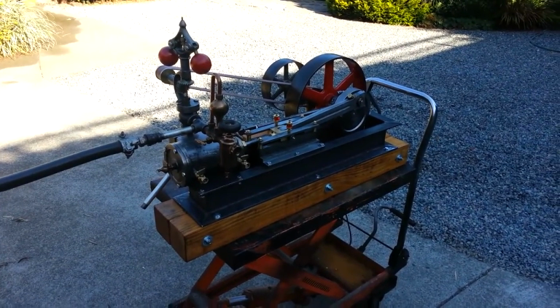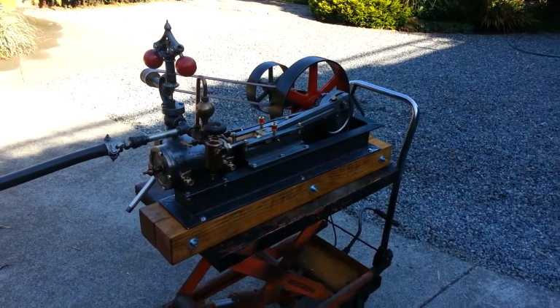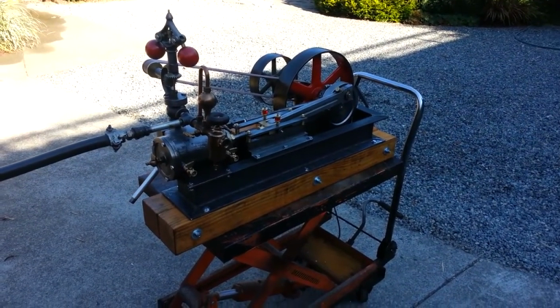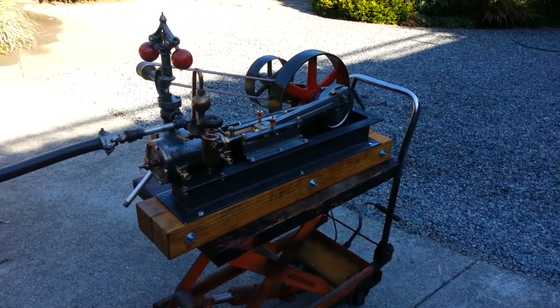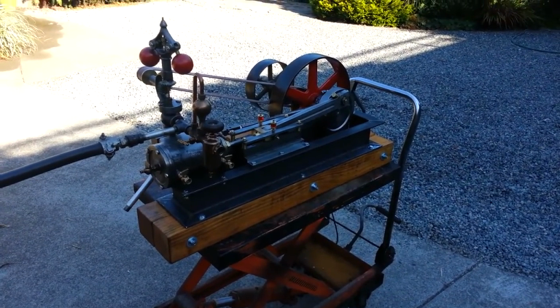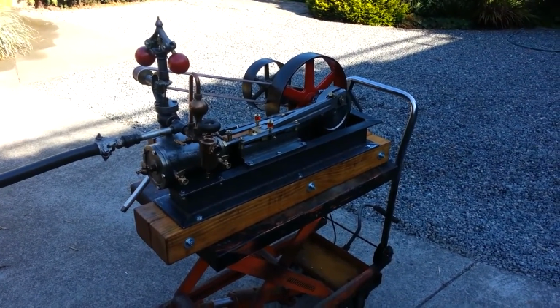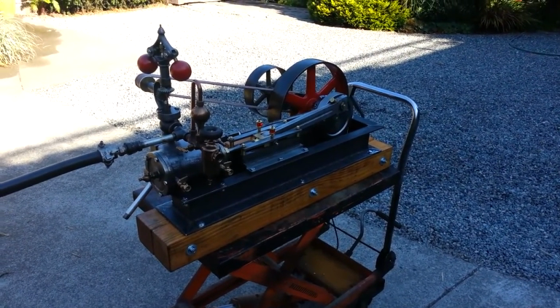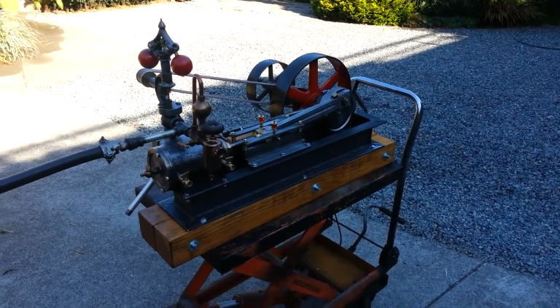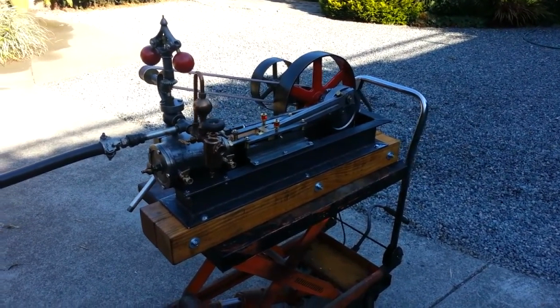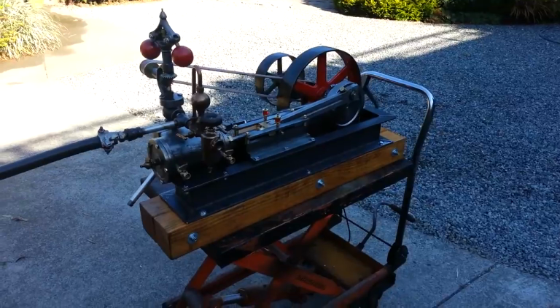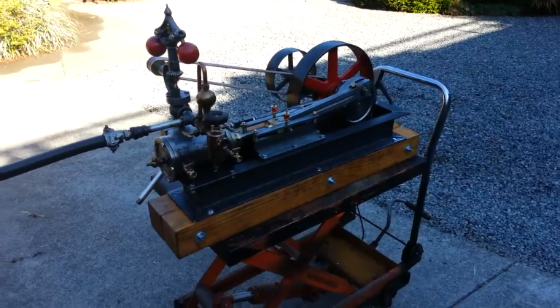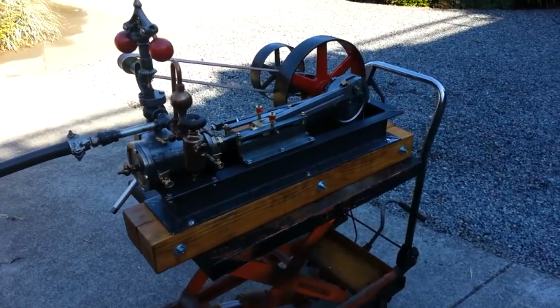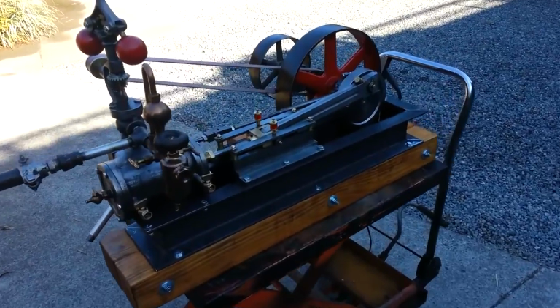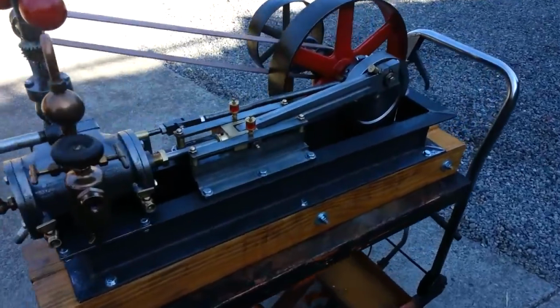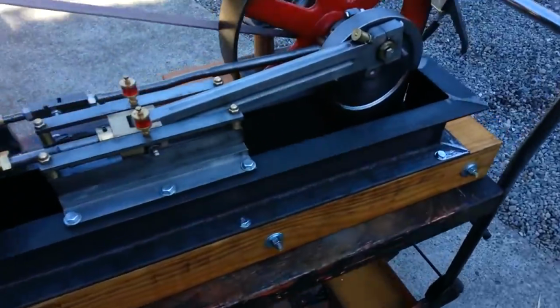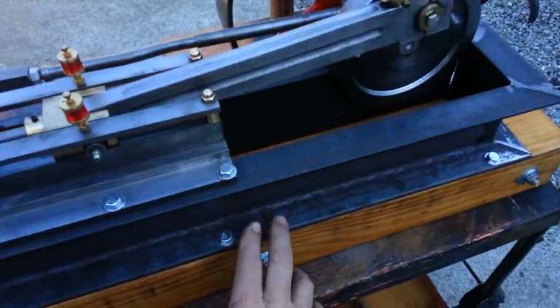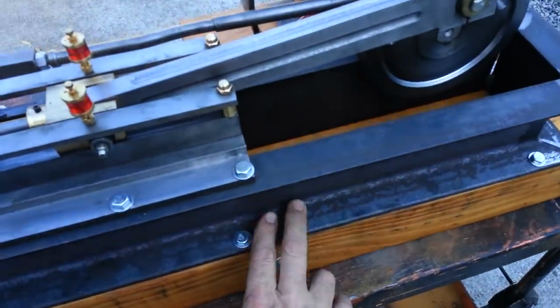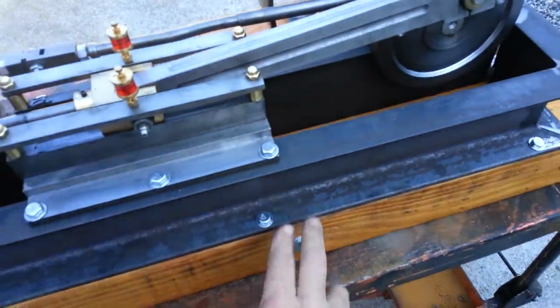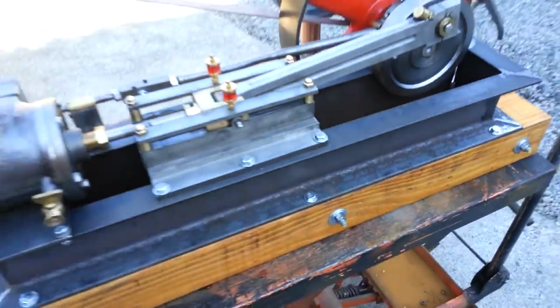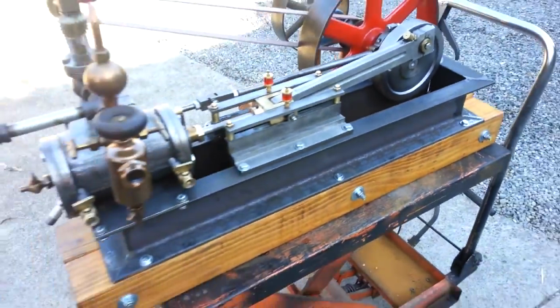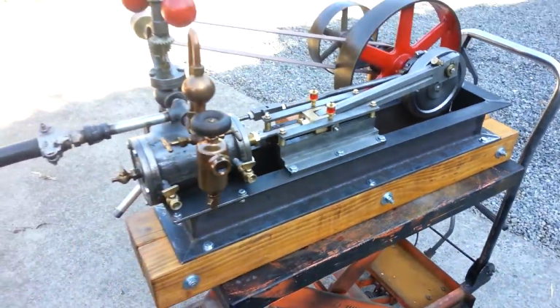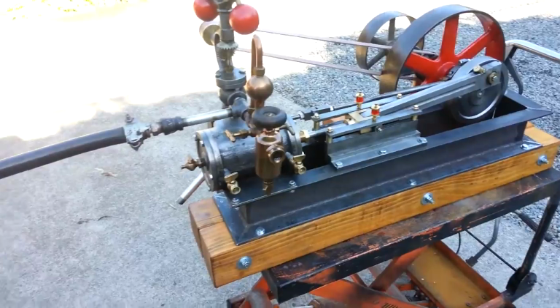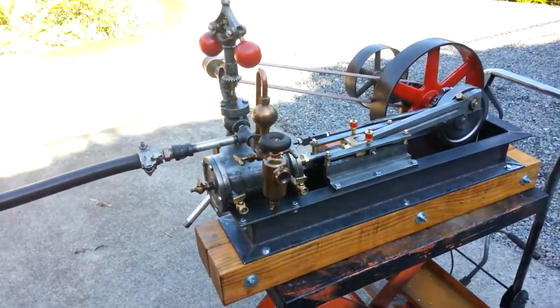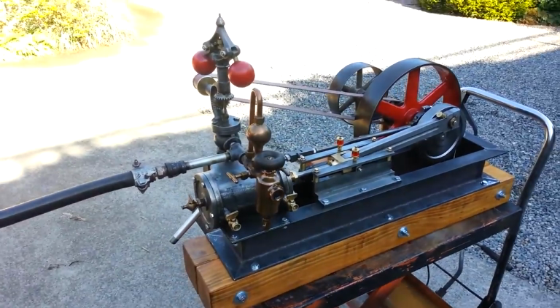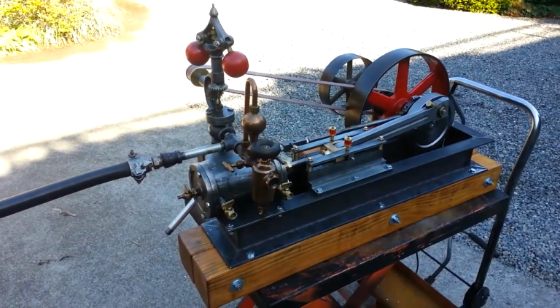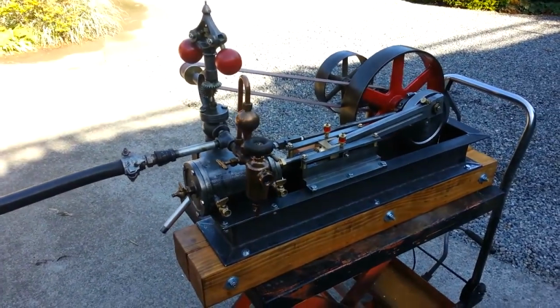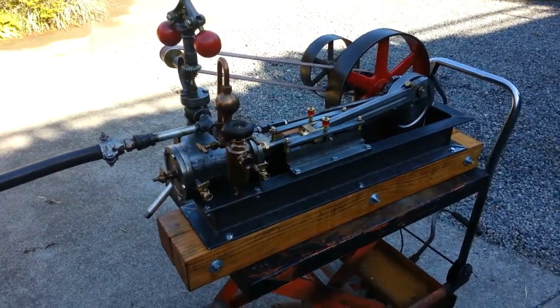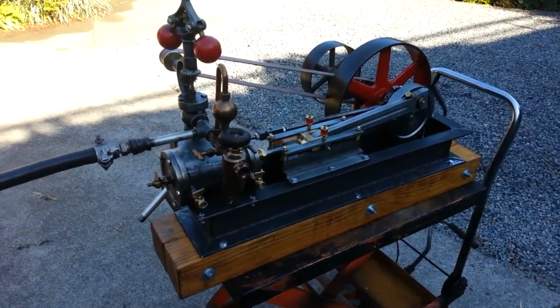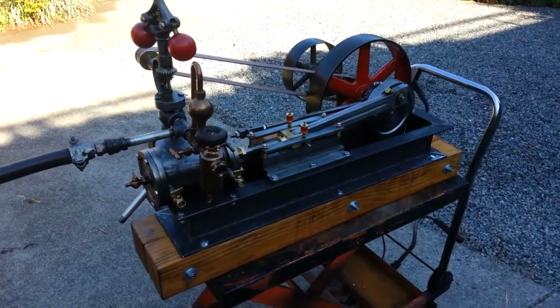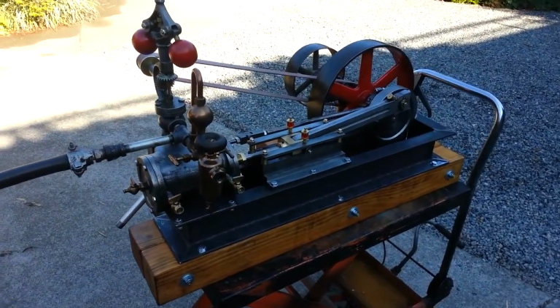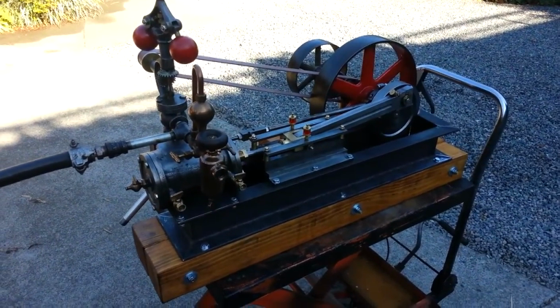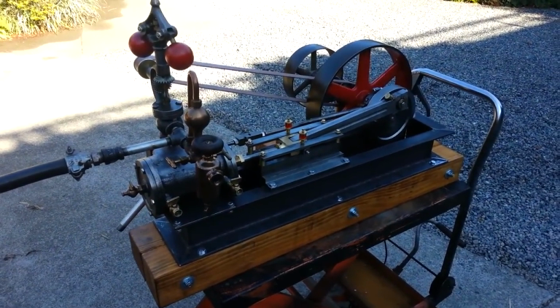Here's my next engine, the mill engine — sometimes referred to as a box bed engine because of the frame. It has a three-inch bore and four-inch stroke.